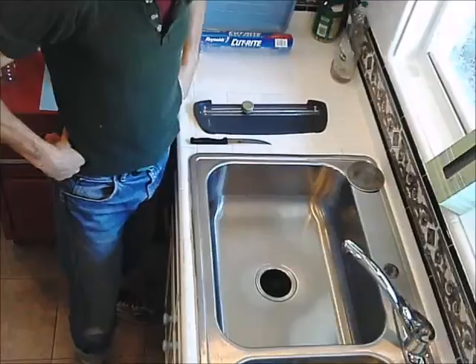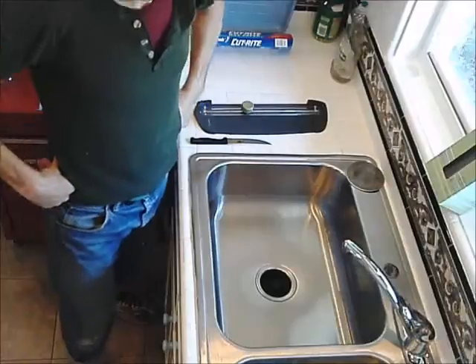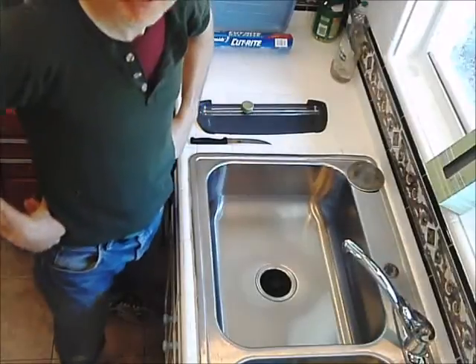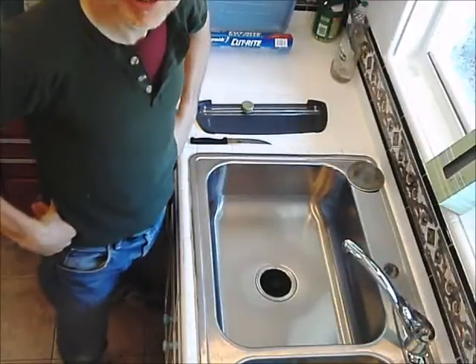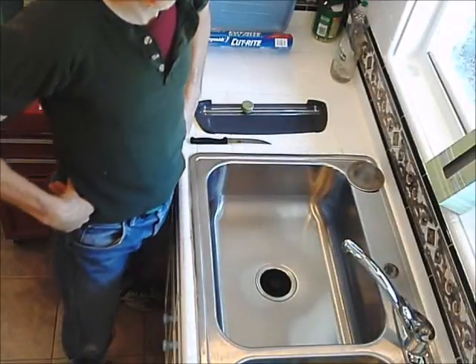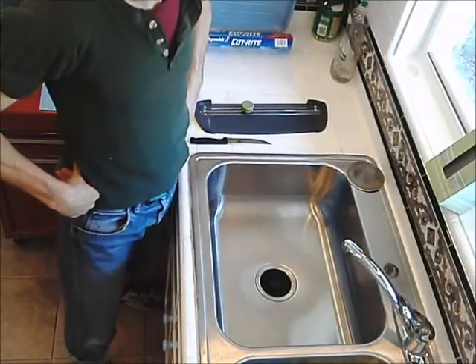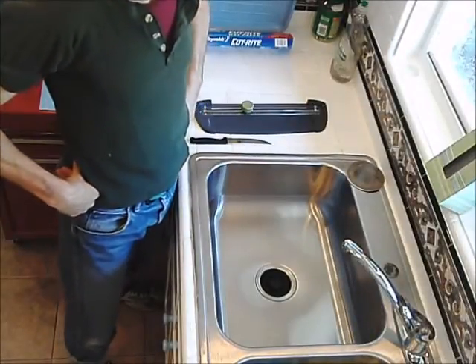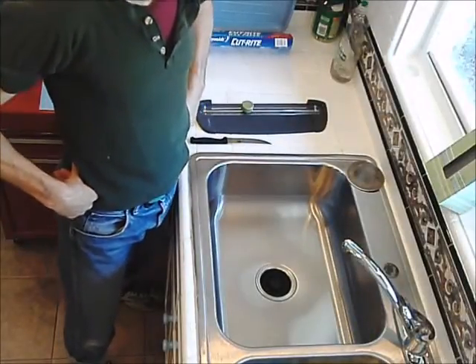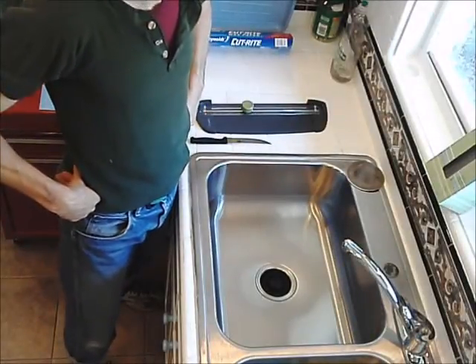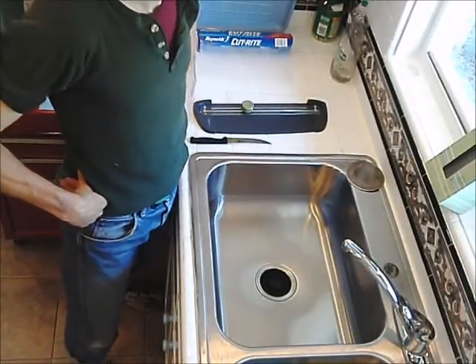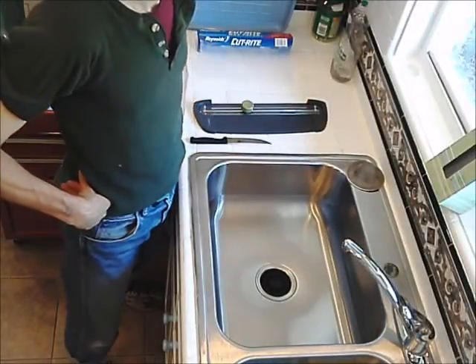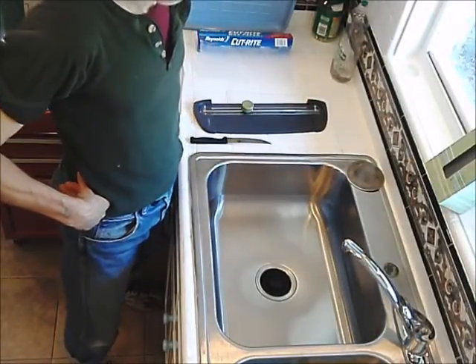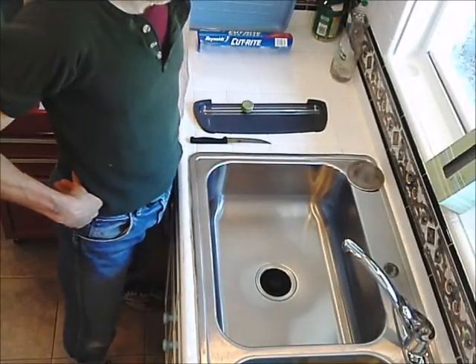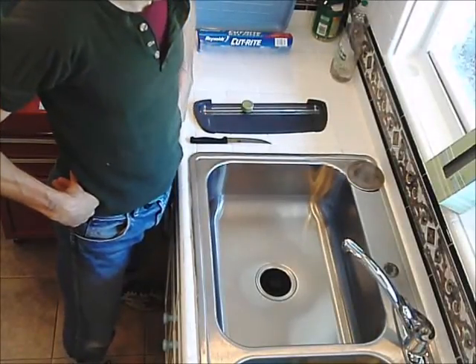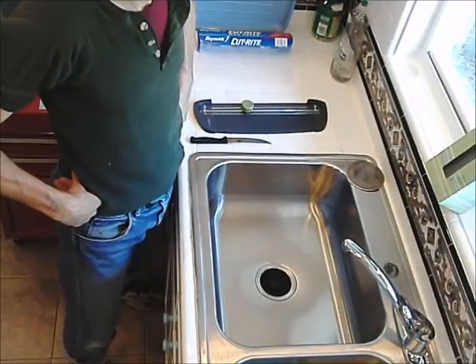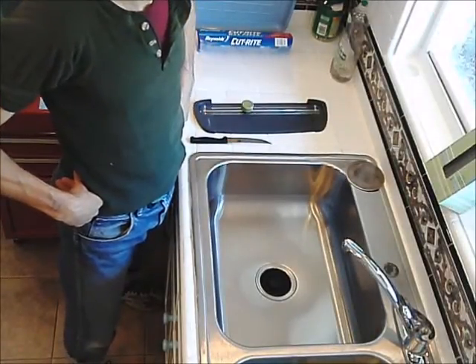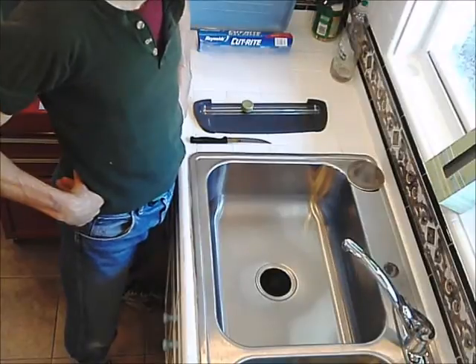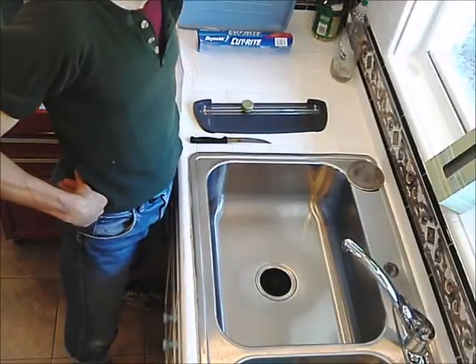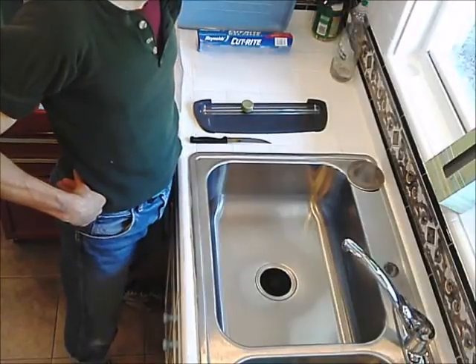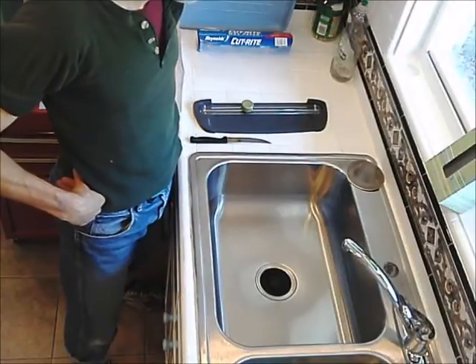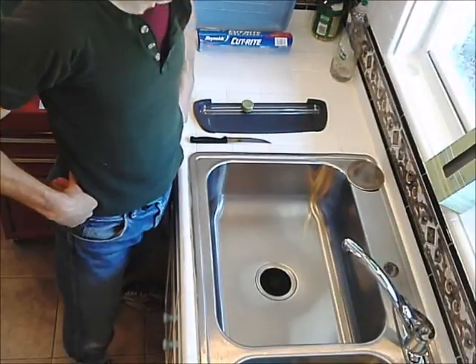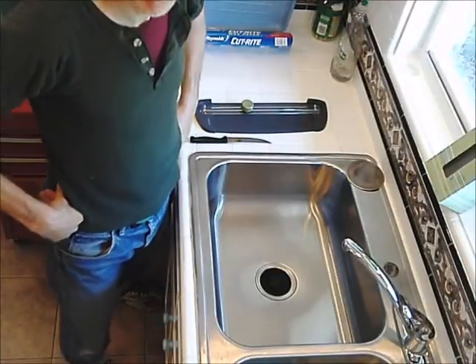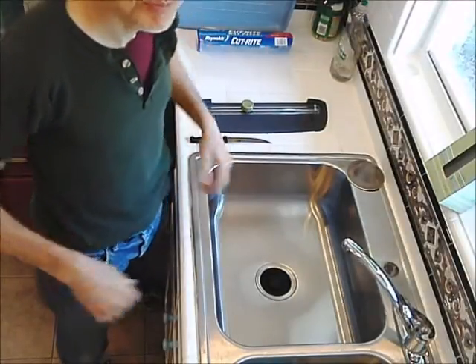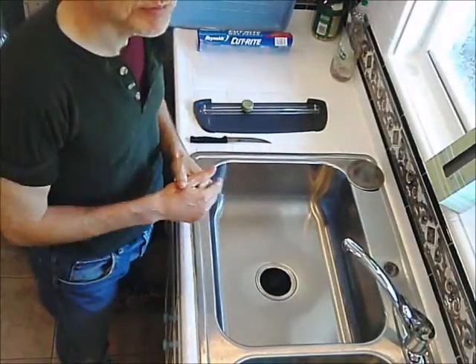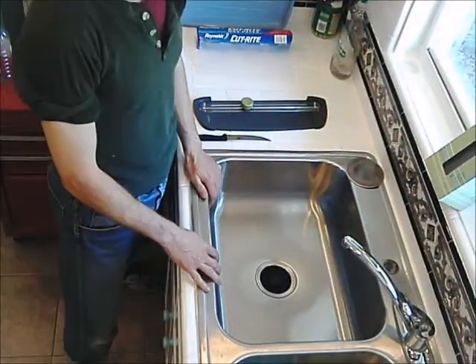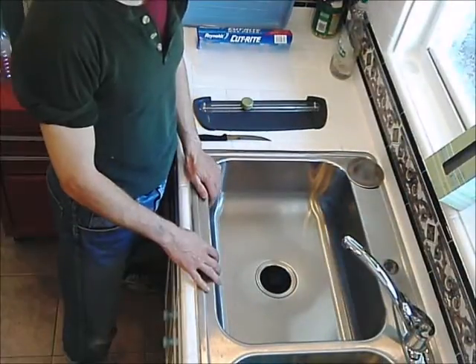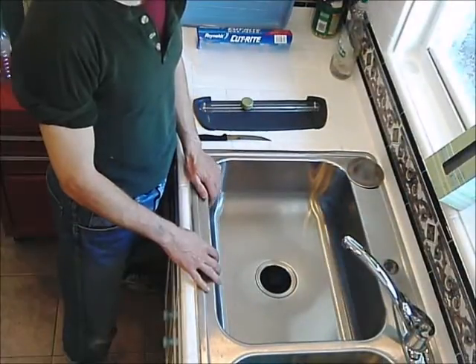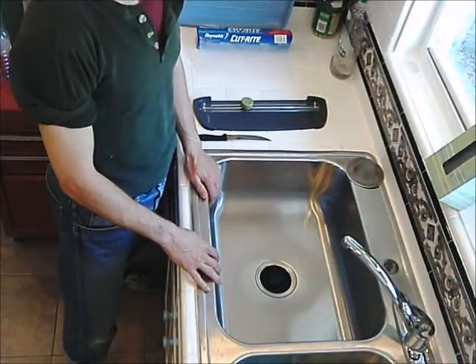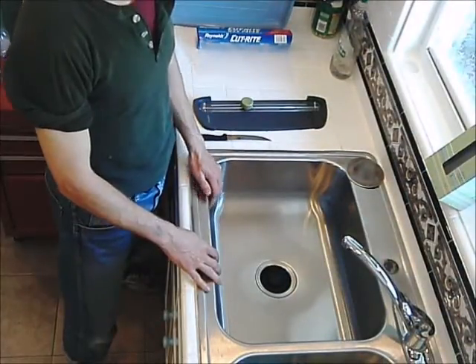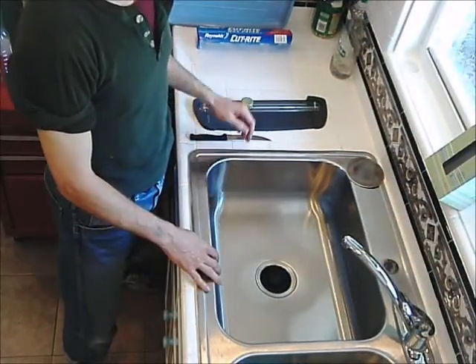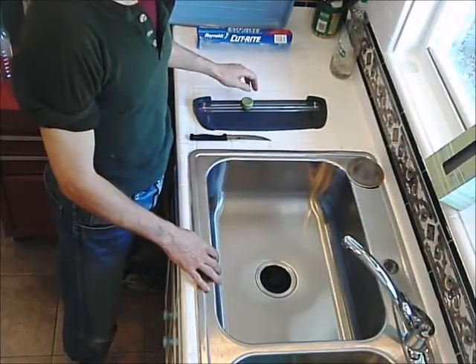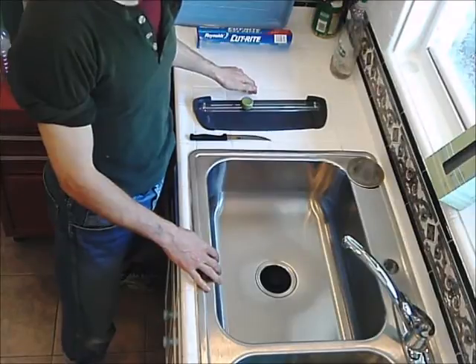Today I'm making a jerky video showing how to make the simplest of jerky. To begin with, I'm going to plan ahead.